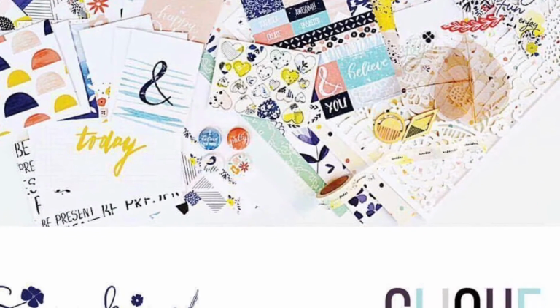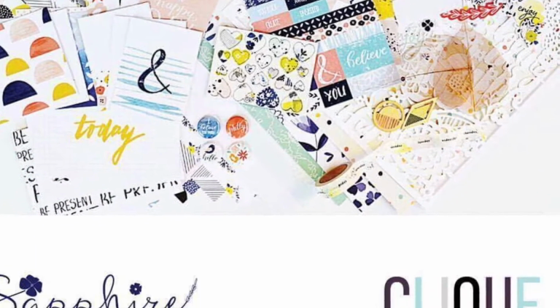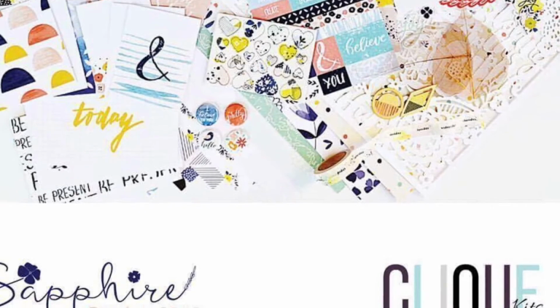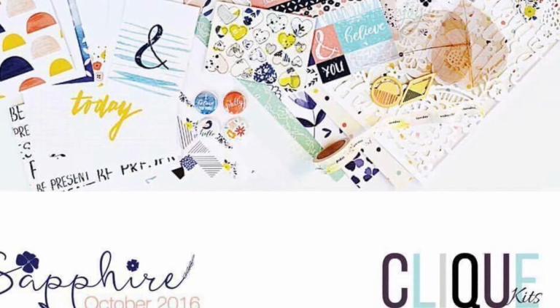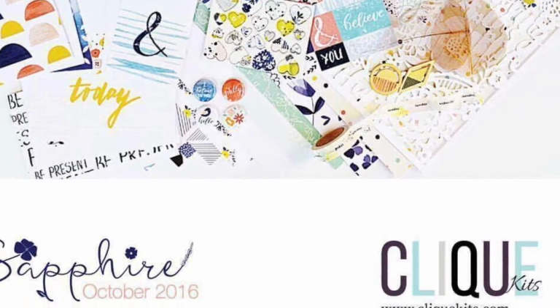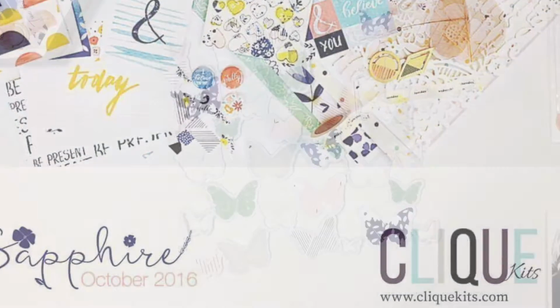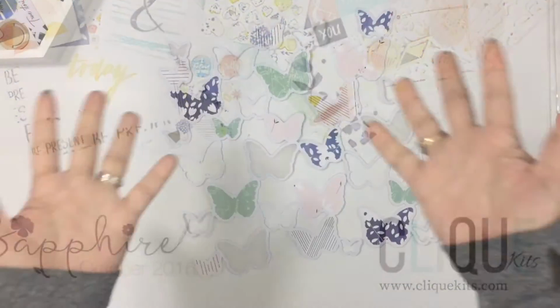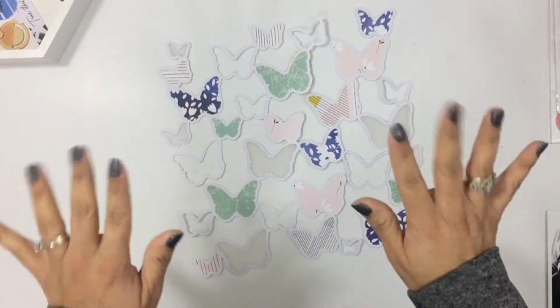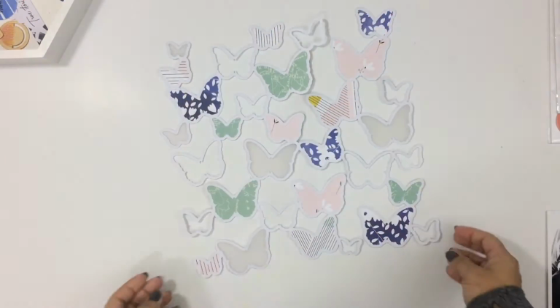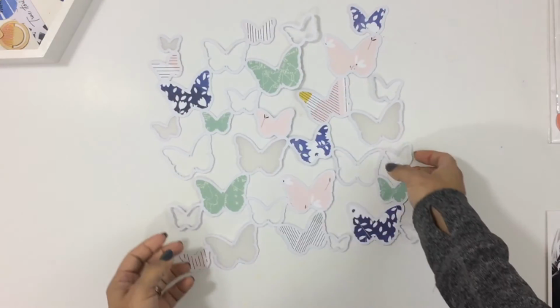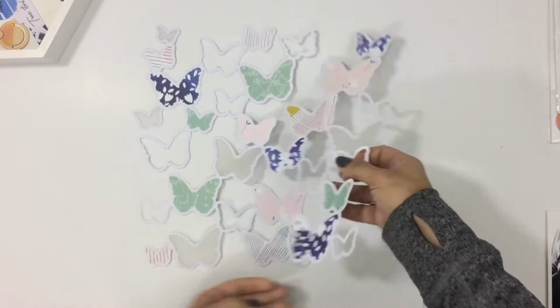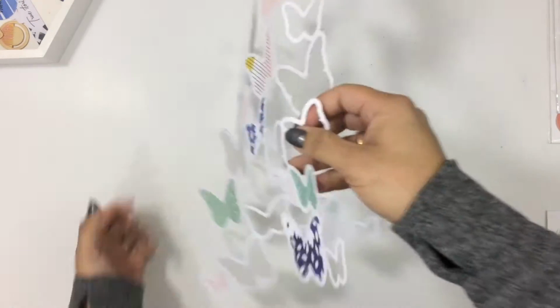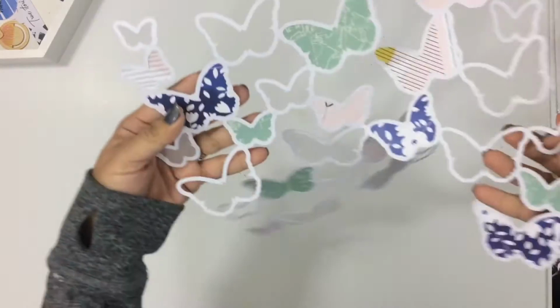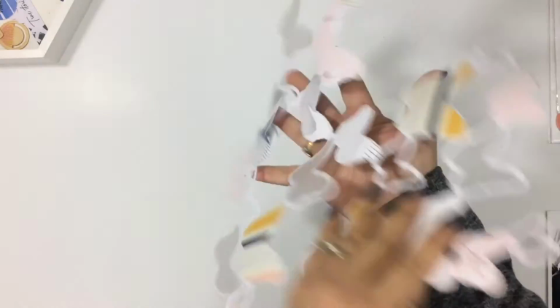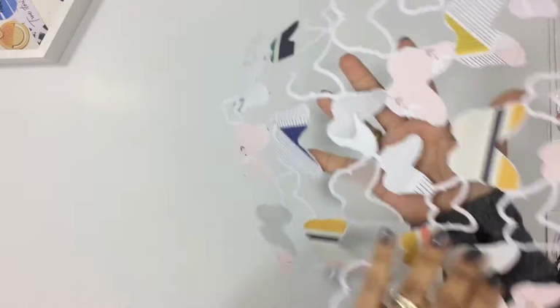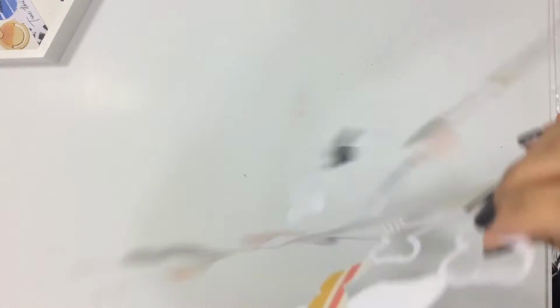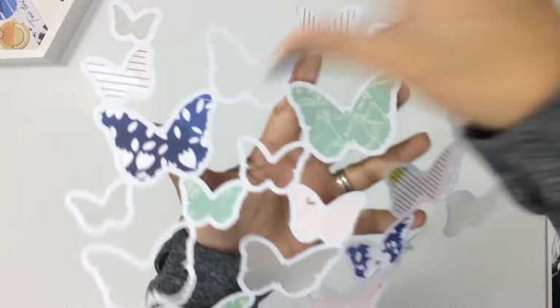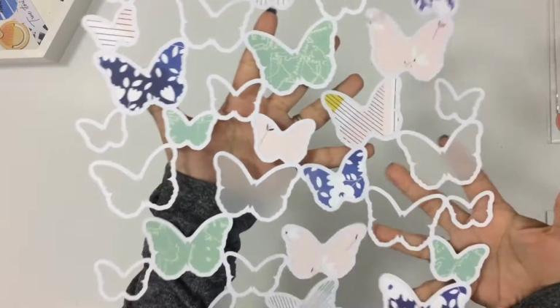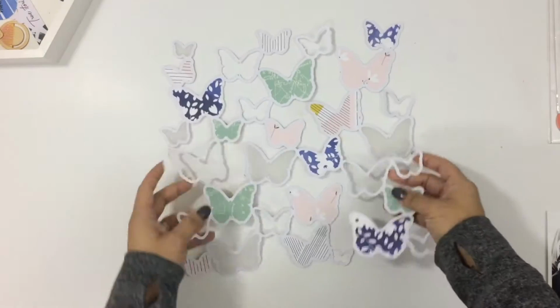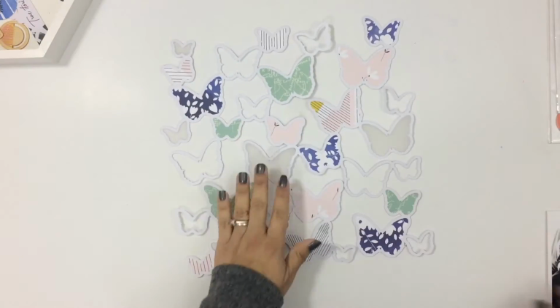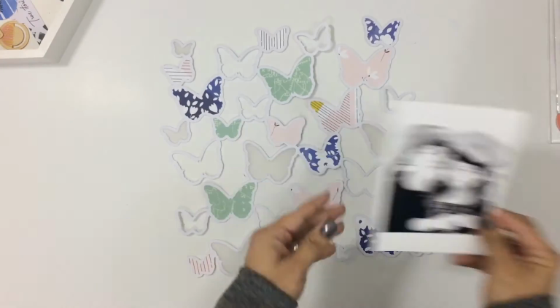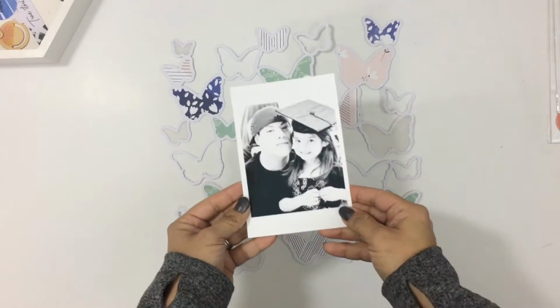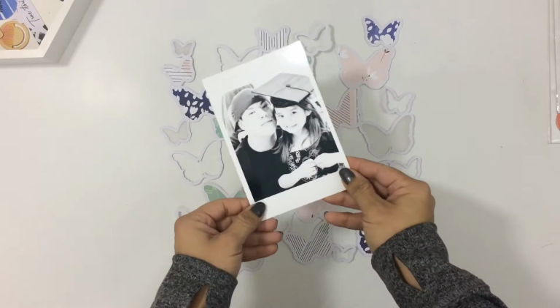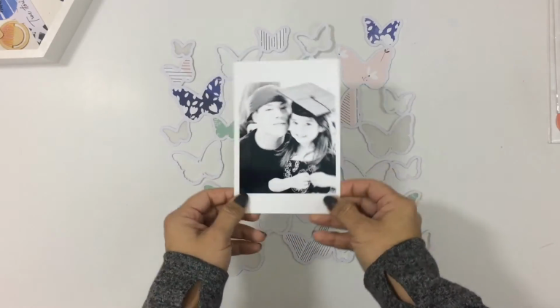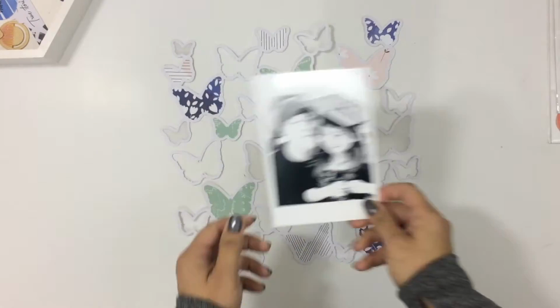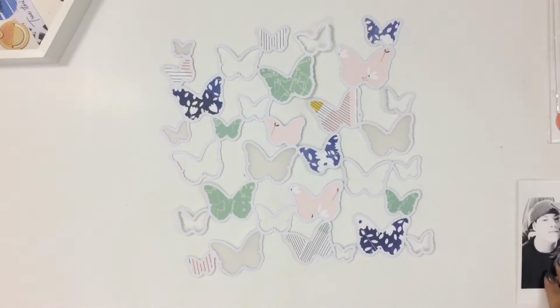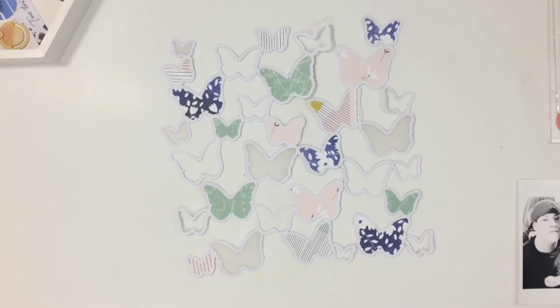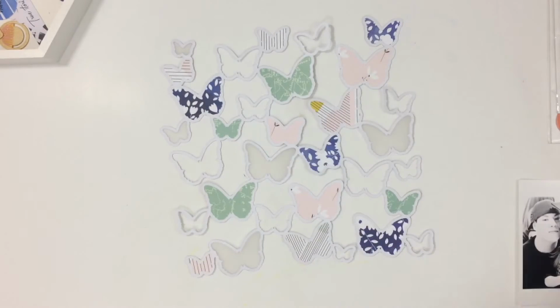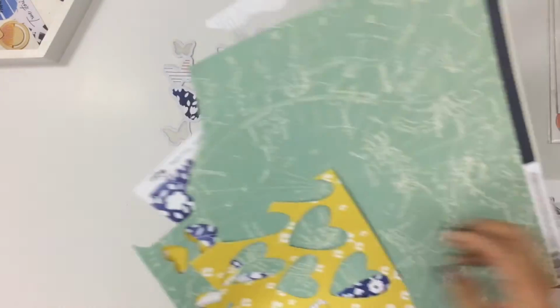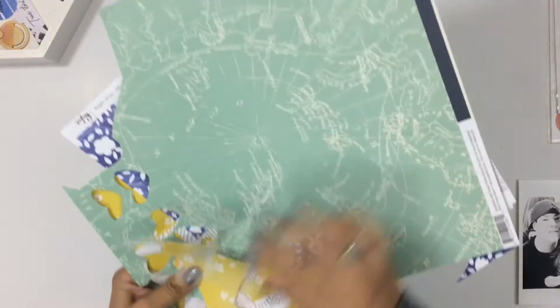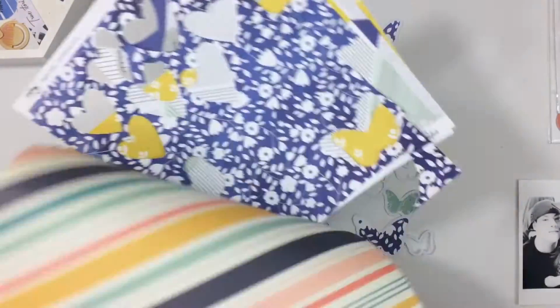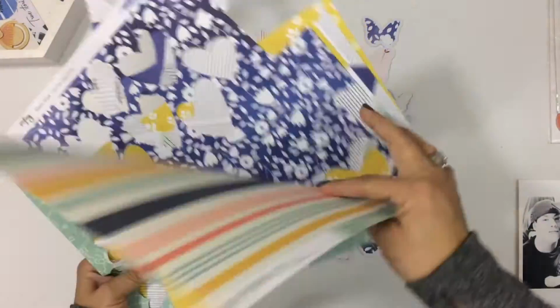I'm also going to be using a cut file that I got — I believe it was a free download from Seventeen Turtles, designed by Juliana Michaels — and I'm showing you the cut file there. I will leave the link down below so if you're interested in this you can pick it up.